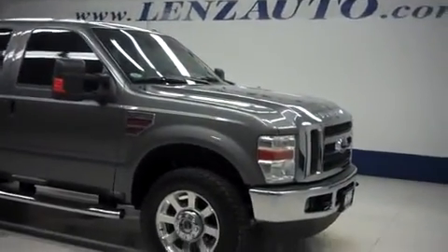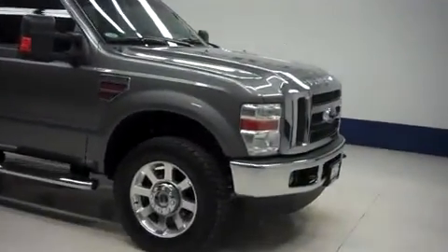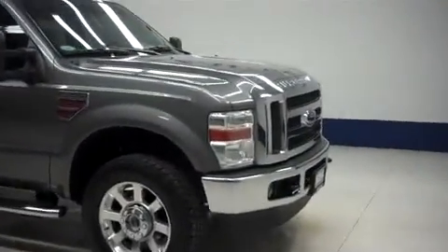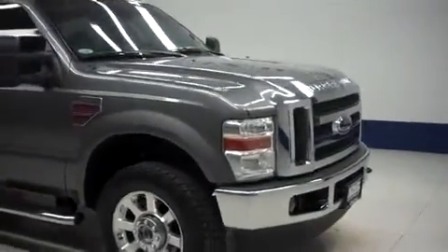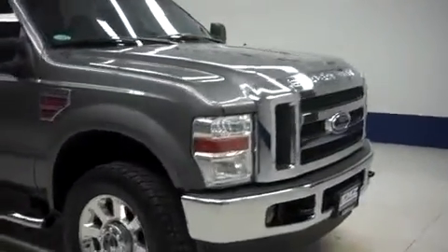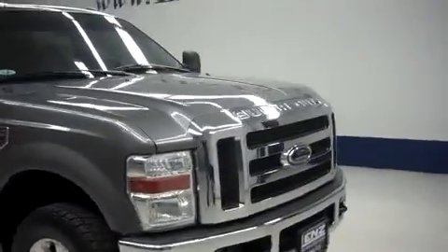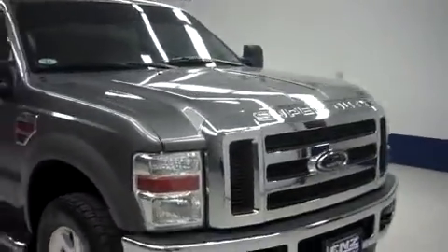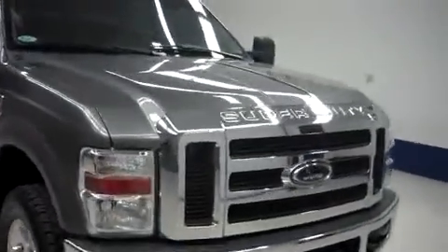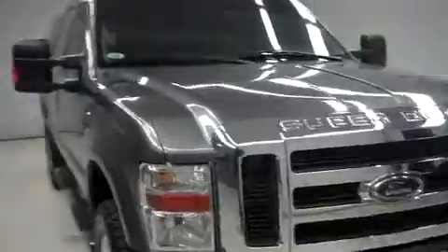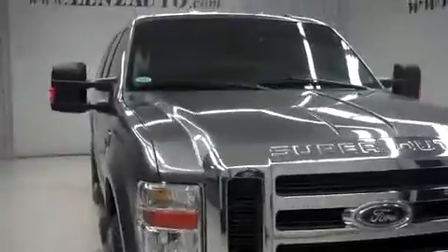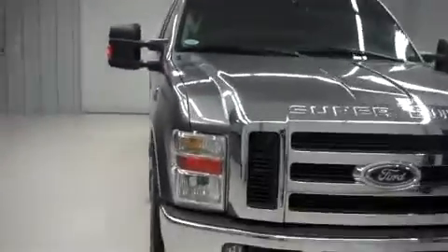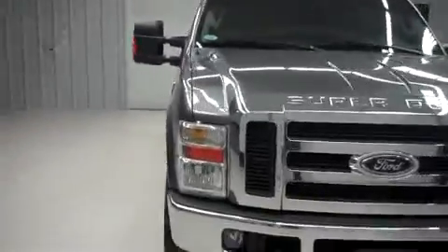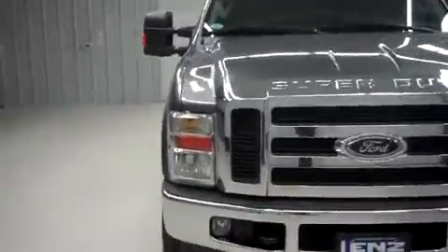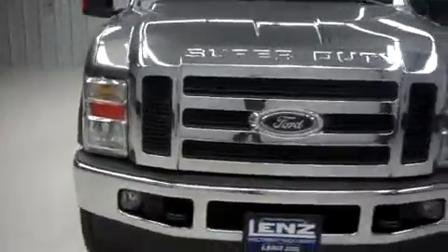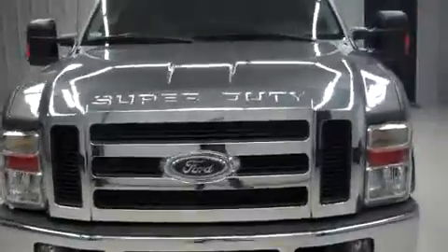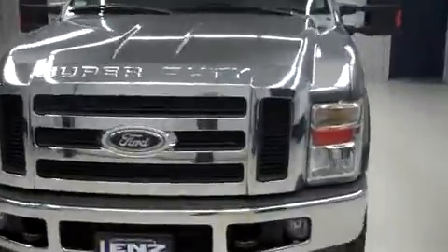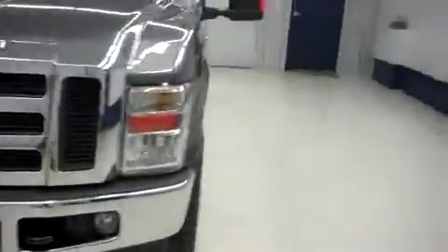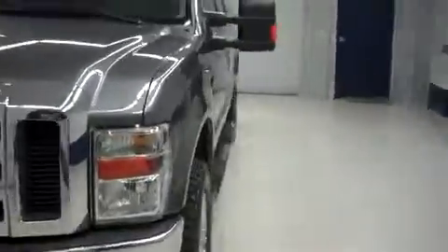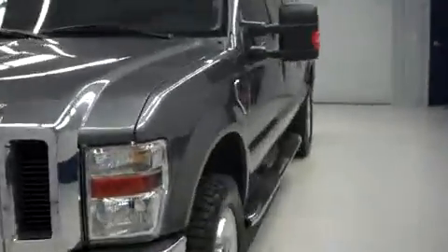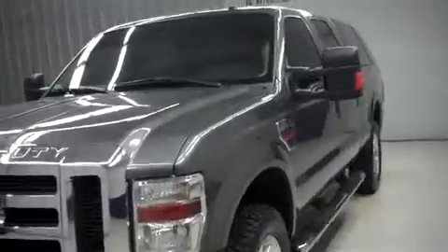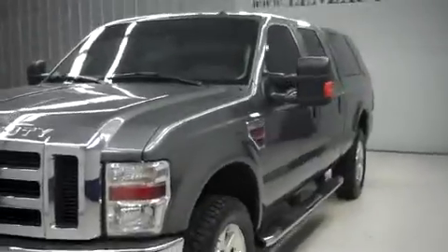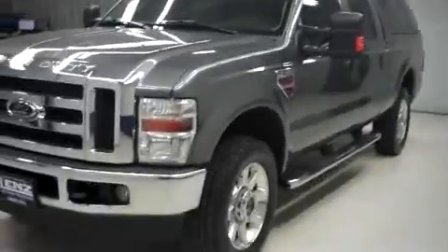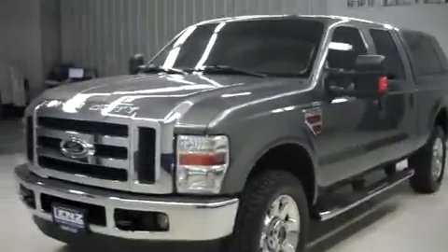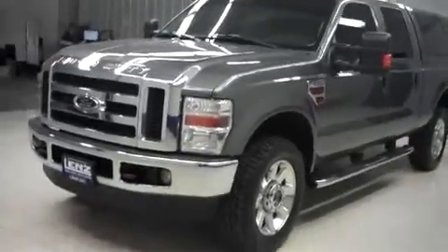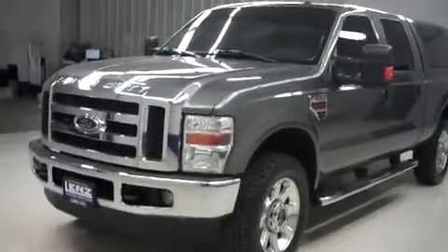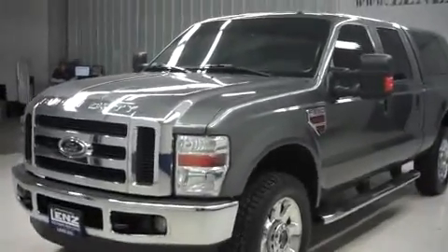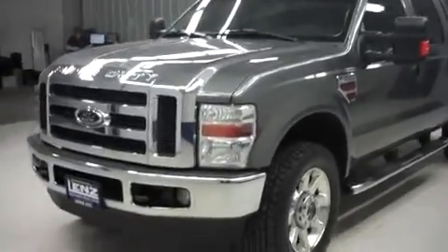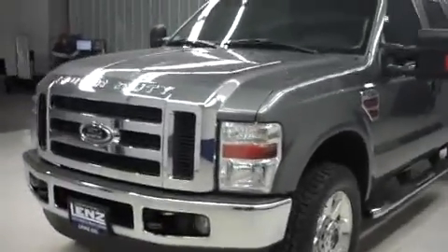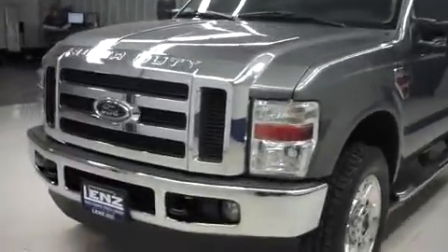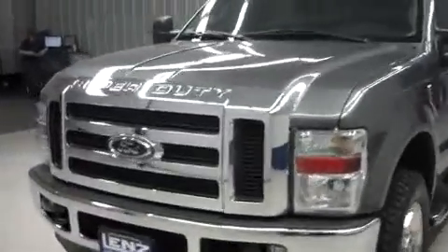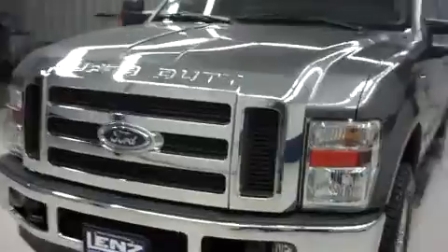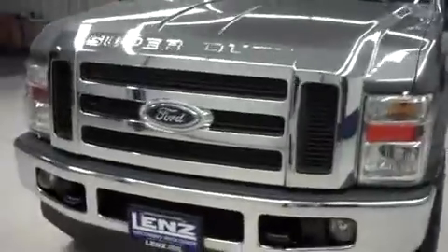This is Lenz Truck Center stock number J6020. It's a 2010 Ford F-250 XLT, crew cab short box, gray in color, 43,000 miles and a 6.4 liter Power Stroke diesel motor.